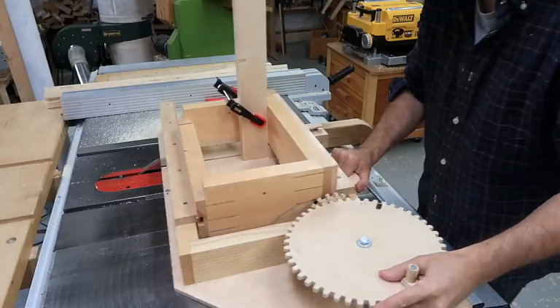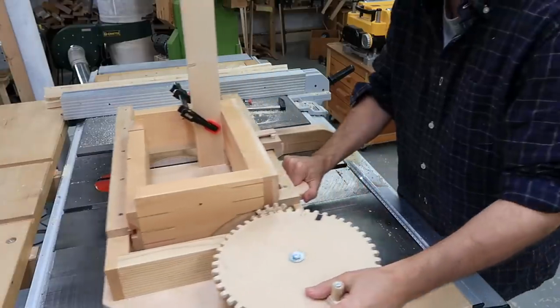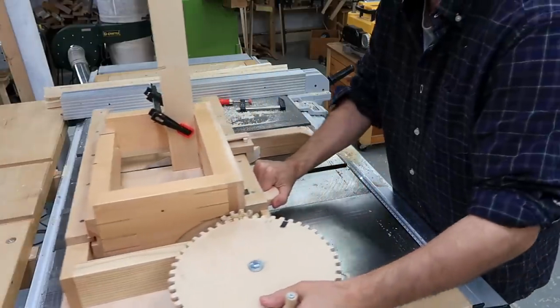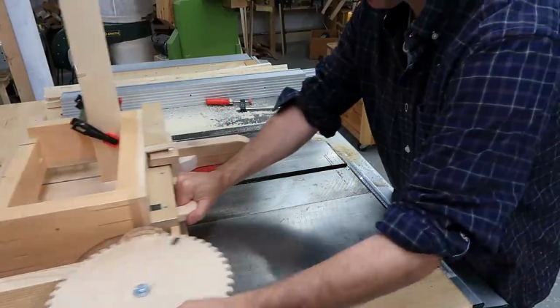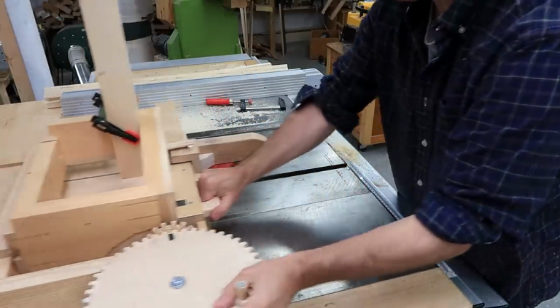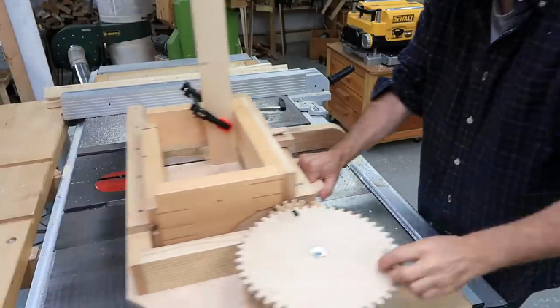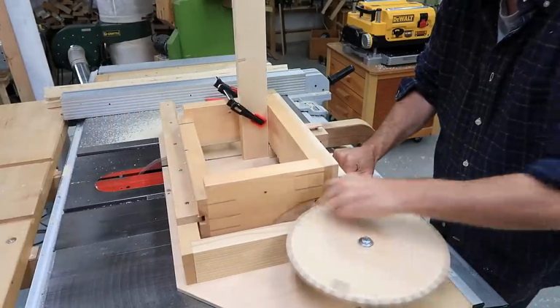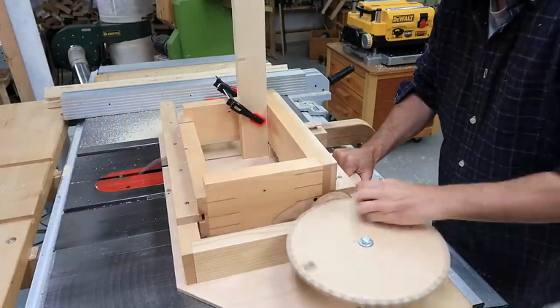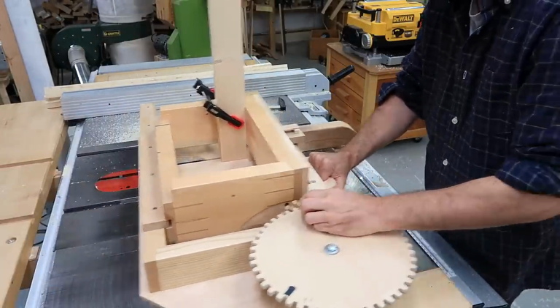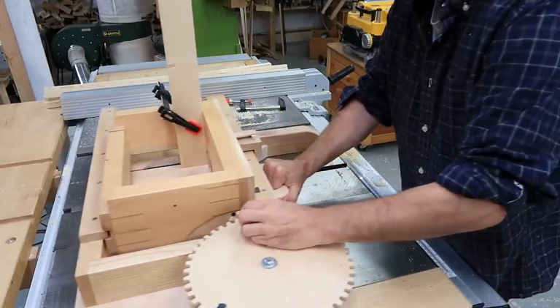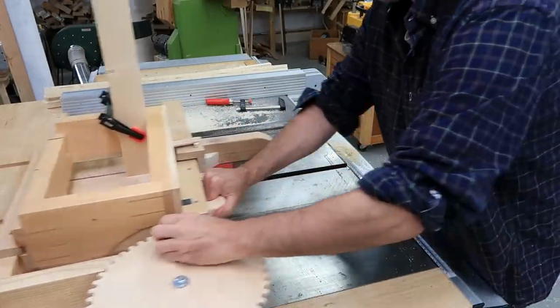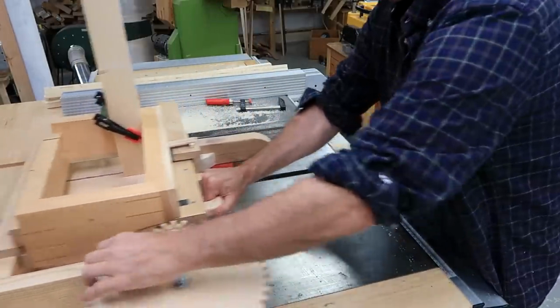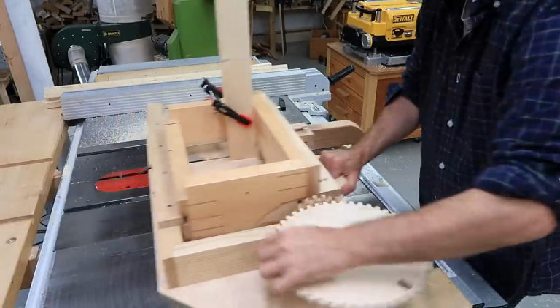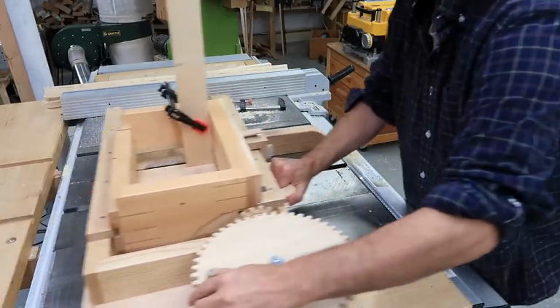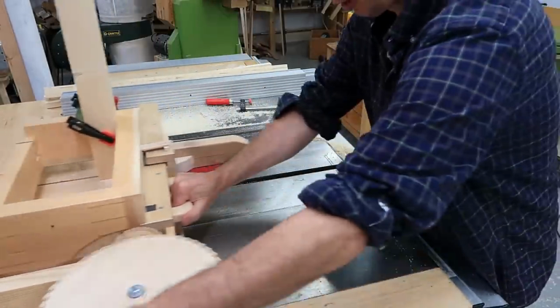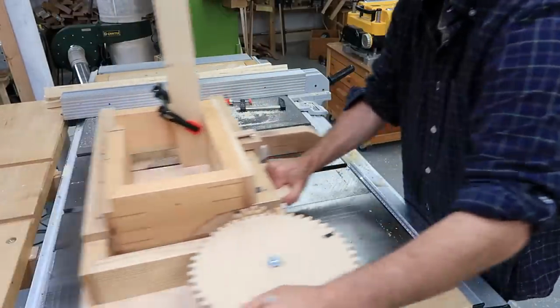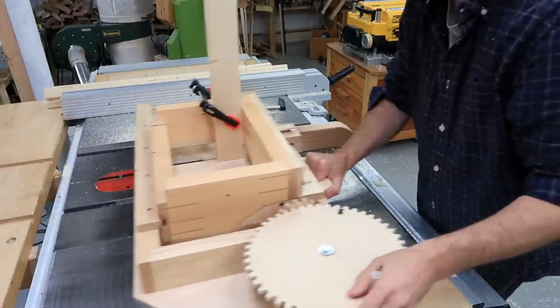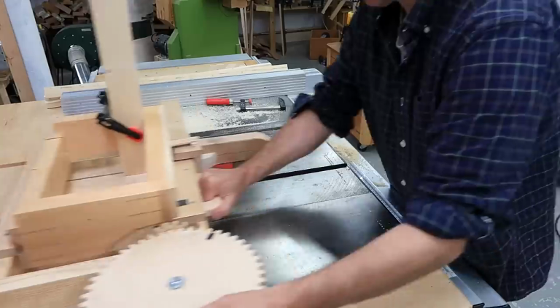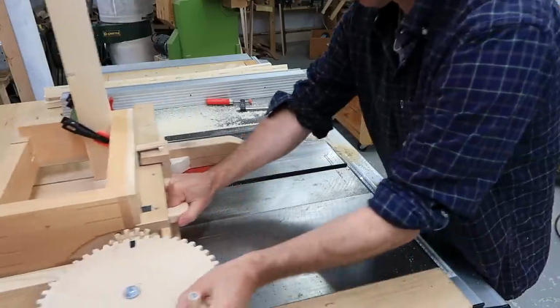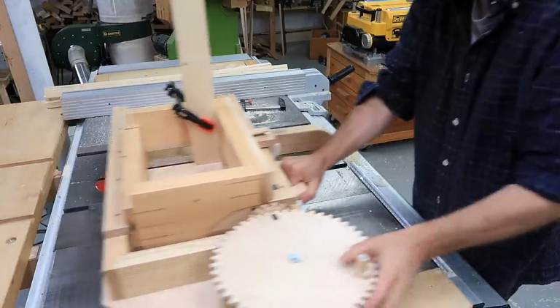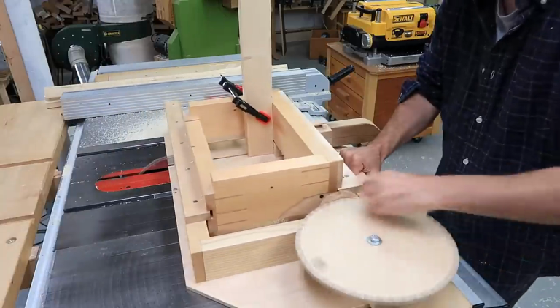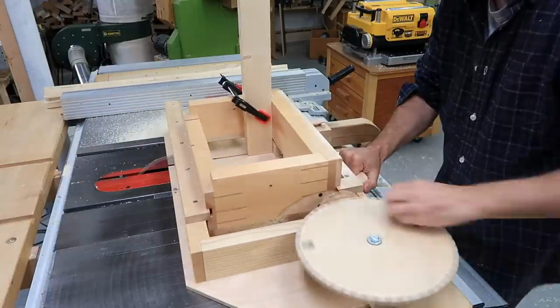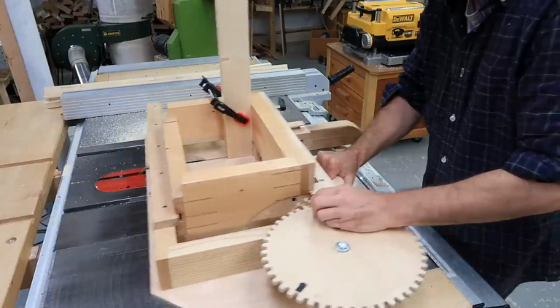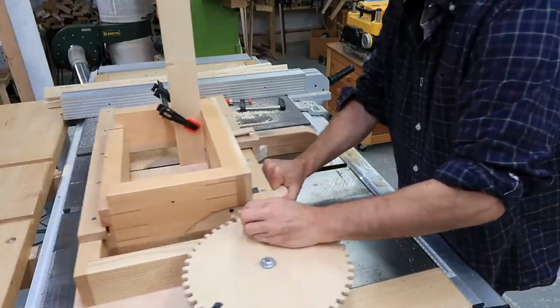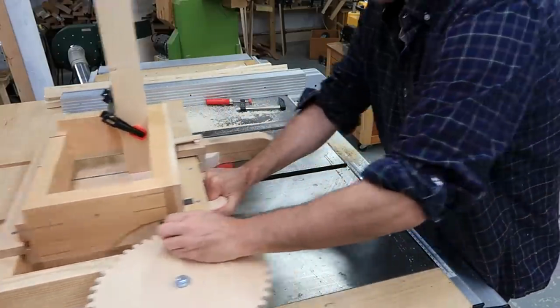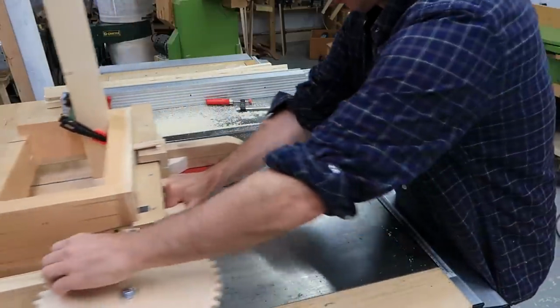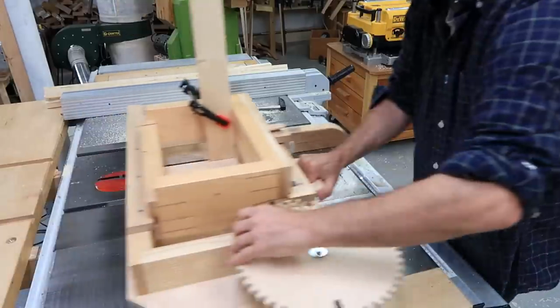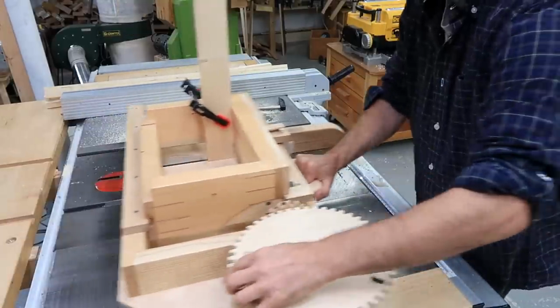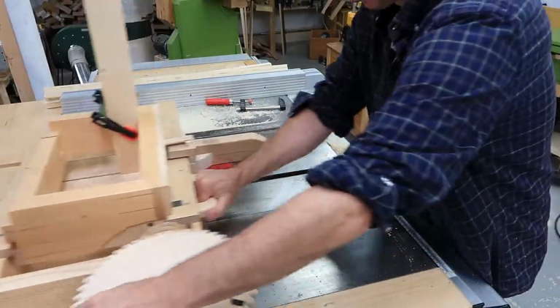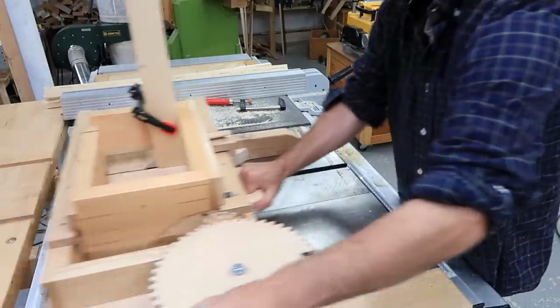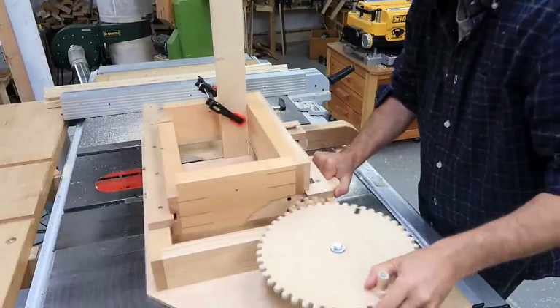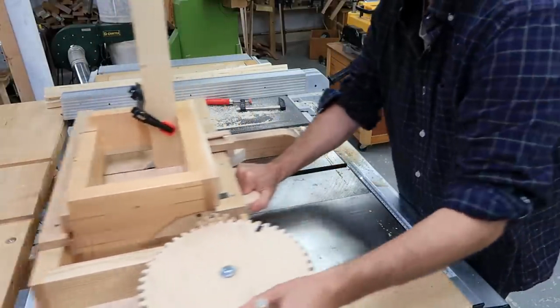I prefer to cut the triple tenon part like this — not with a router, but on the table saw with my box joint jig, because it is really like a box joint. And this is actual speed for cutting the triple tenon; I haven't sped this part up at all.